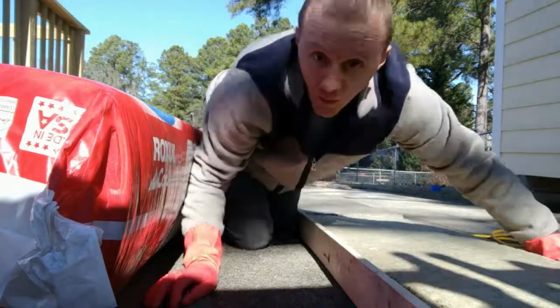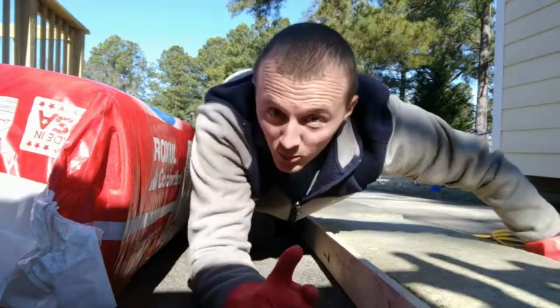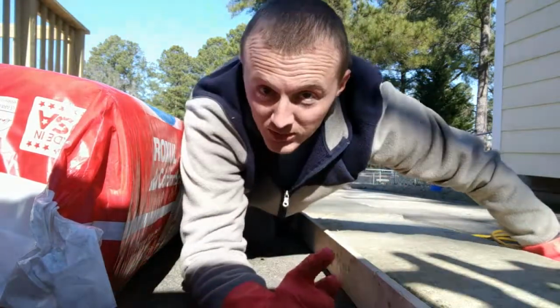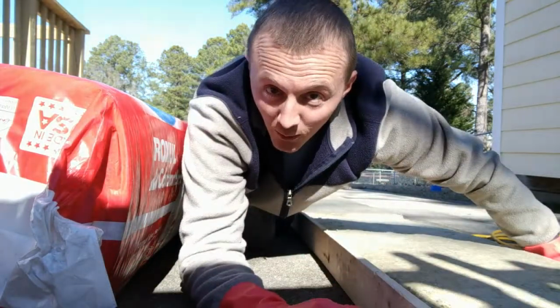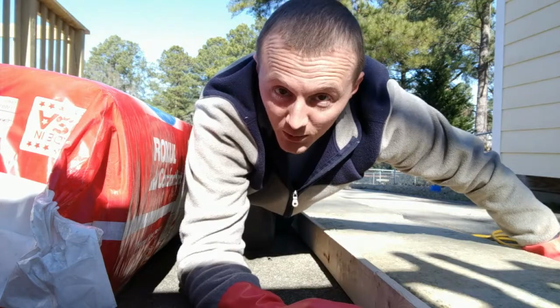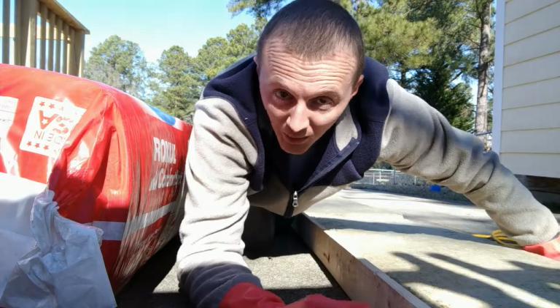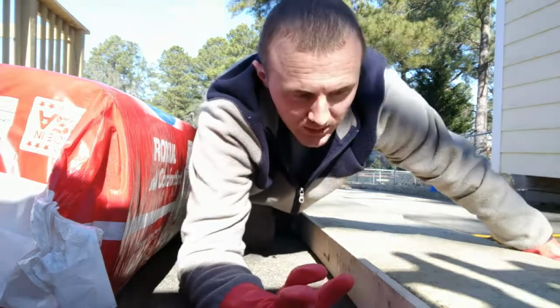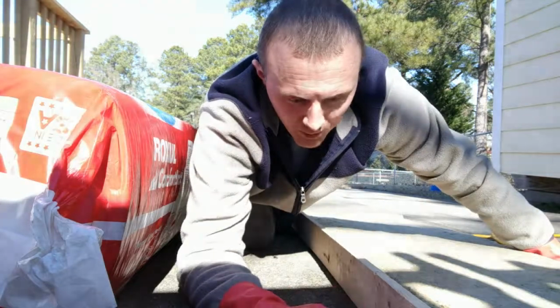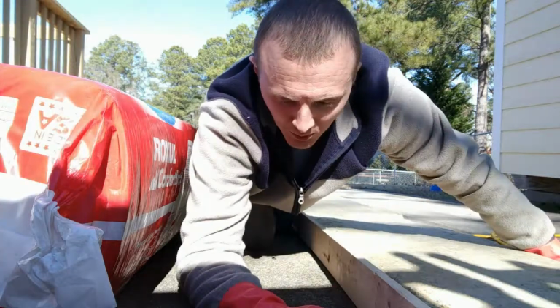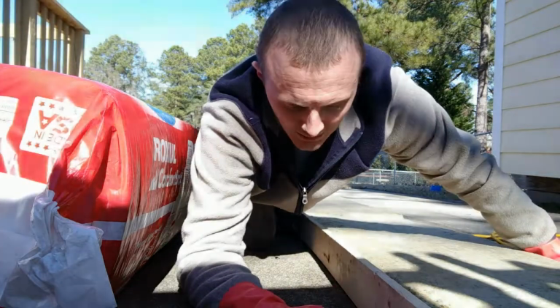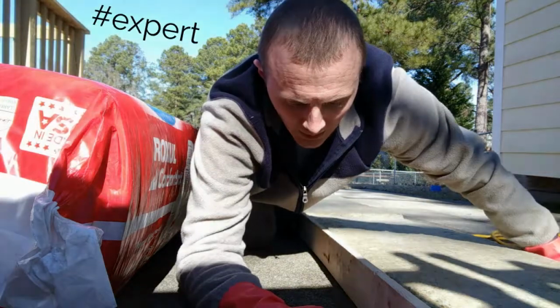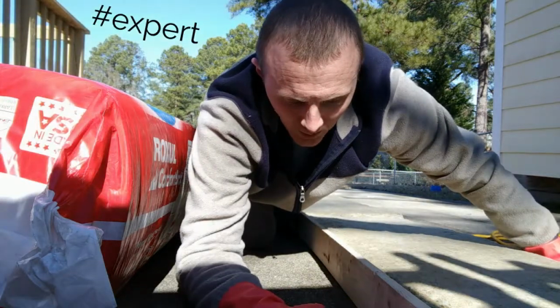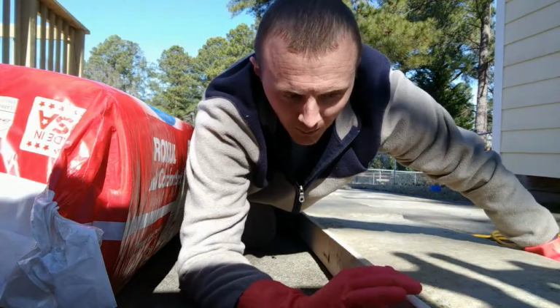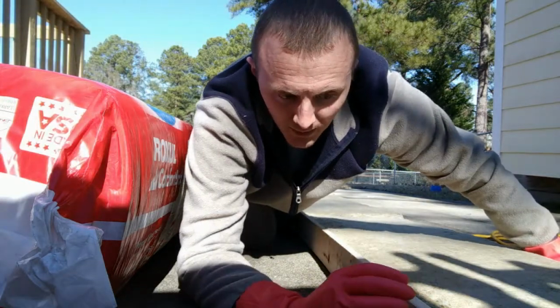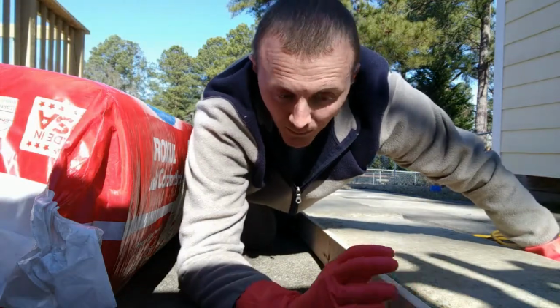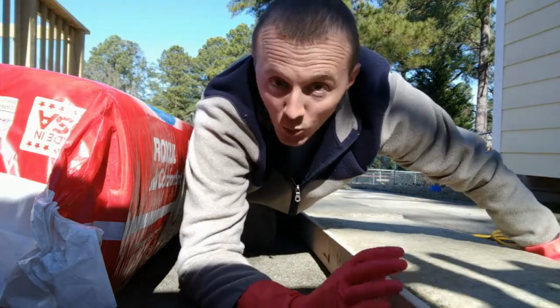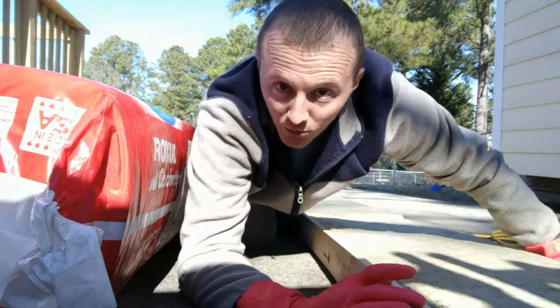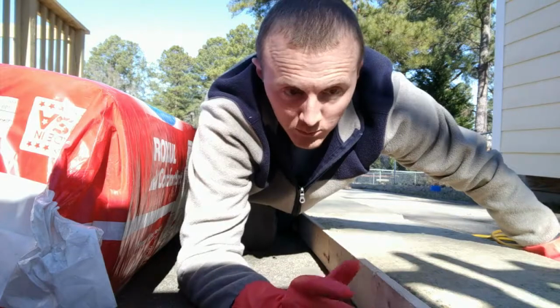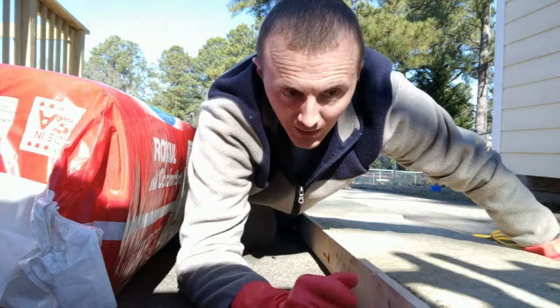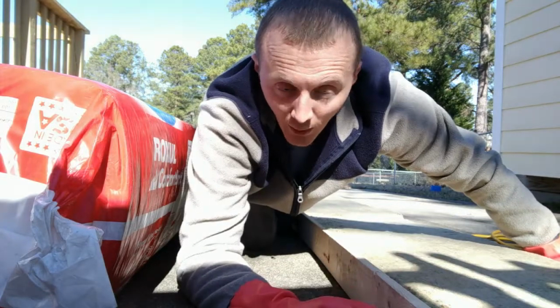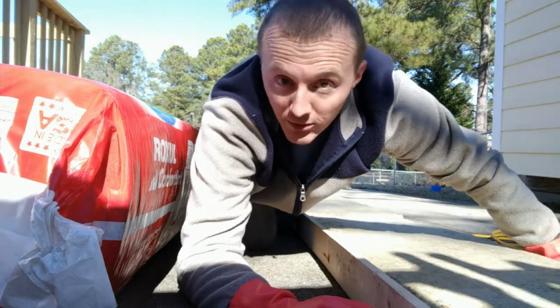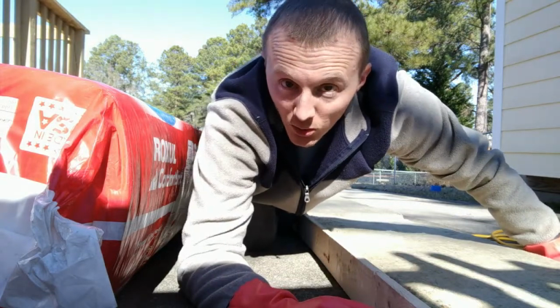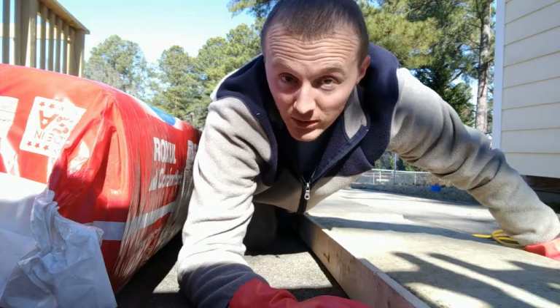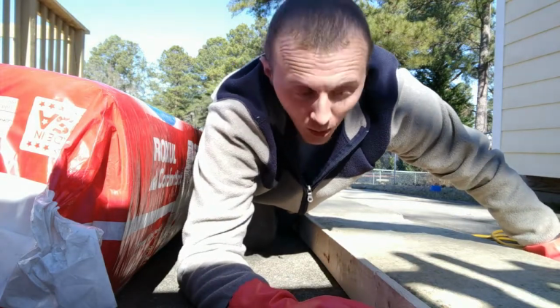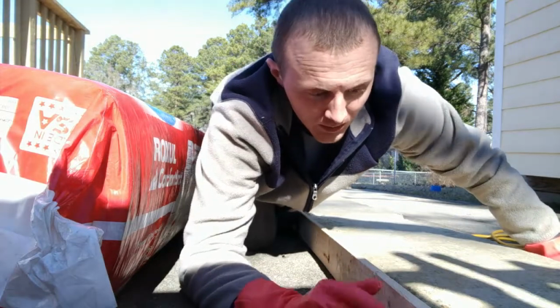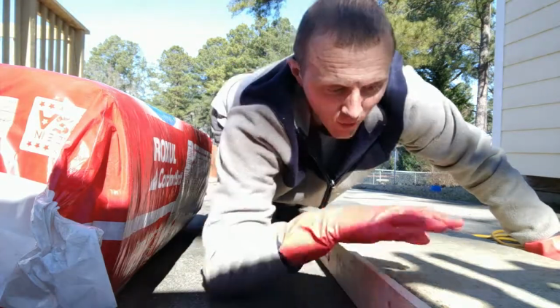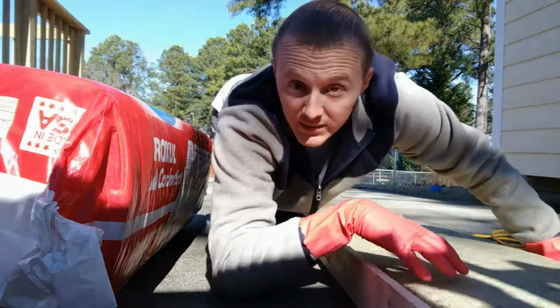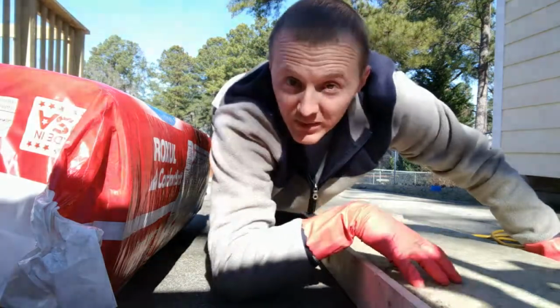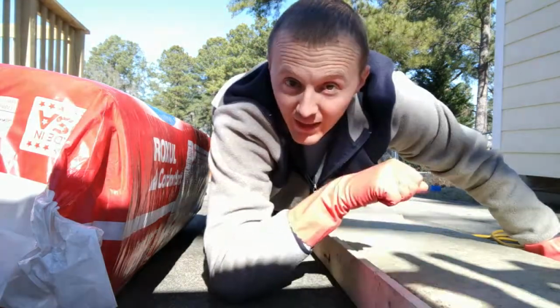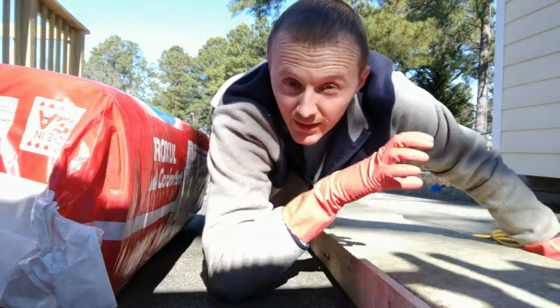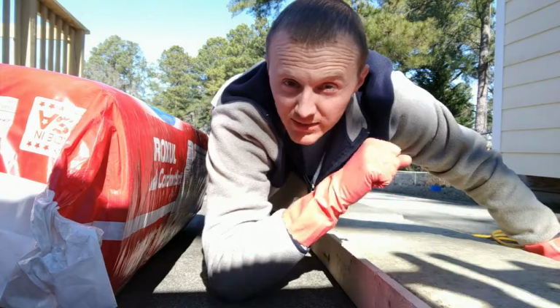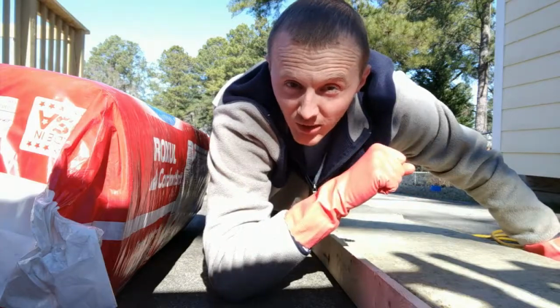One thing to consider when making acoustic panels — this is not my first time doing this — you can make the actual wood frame just a half inch to a quarter inch smaller, because you want this to be tight in there, nice and snug.